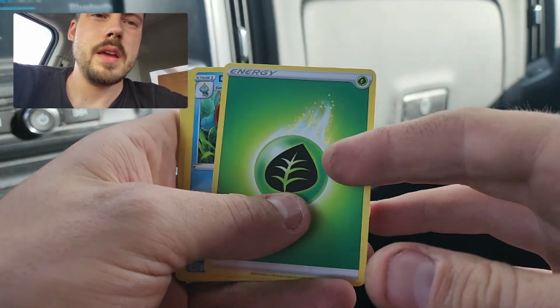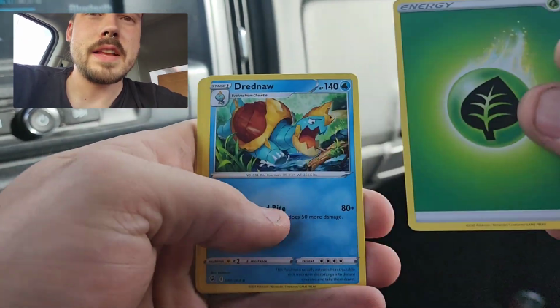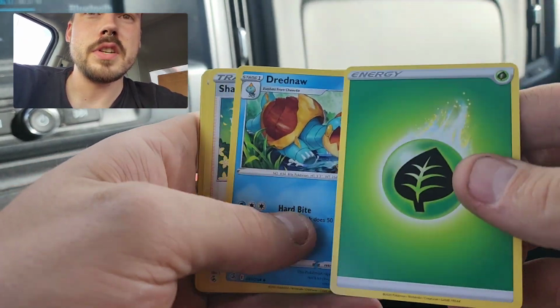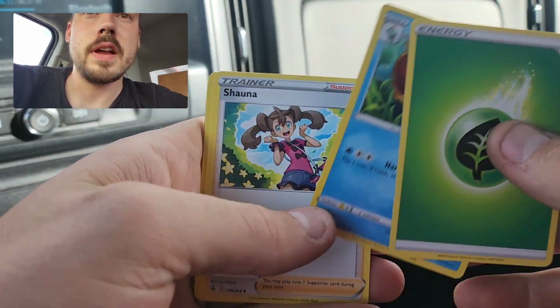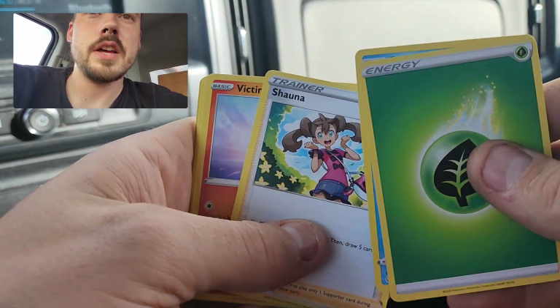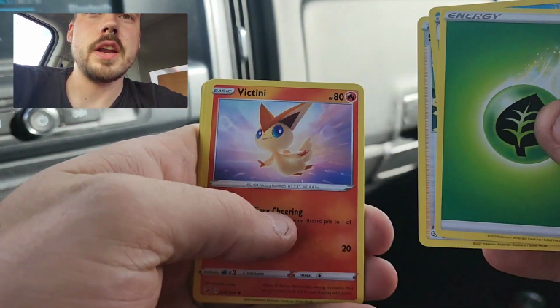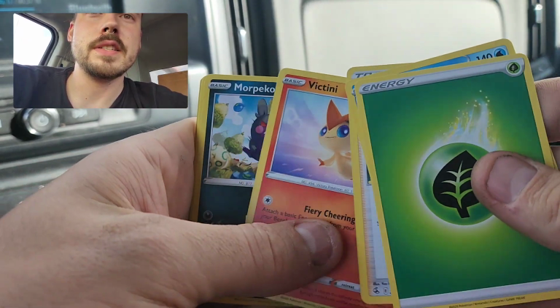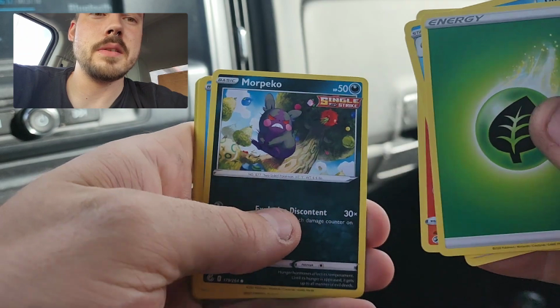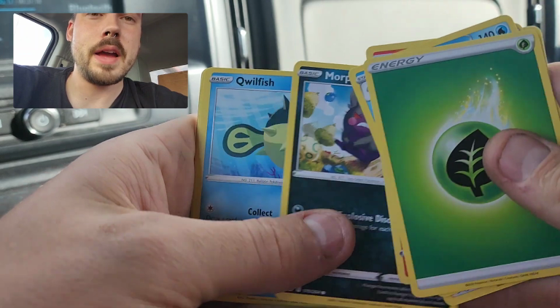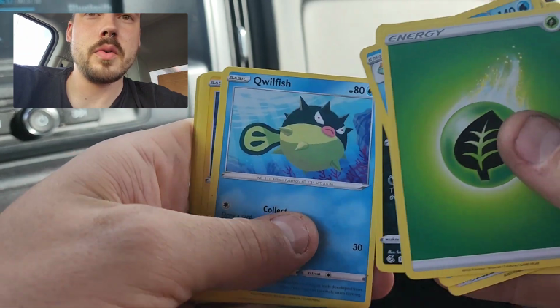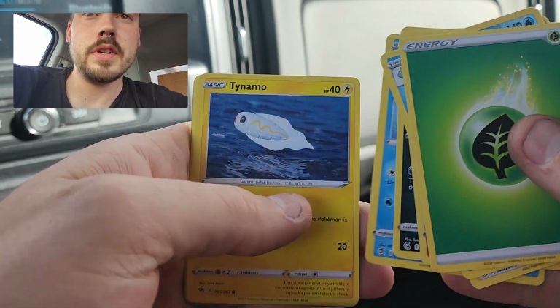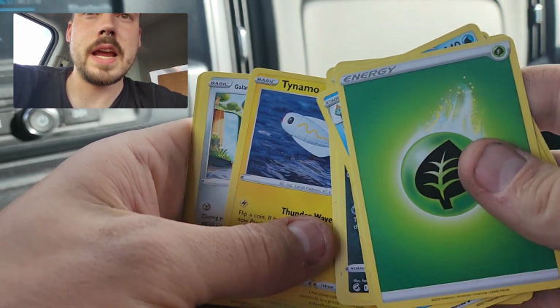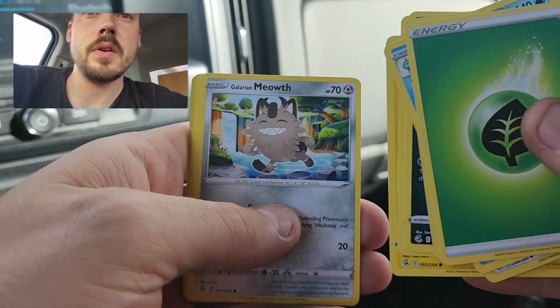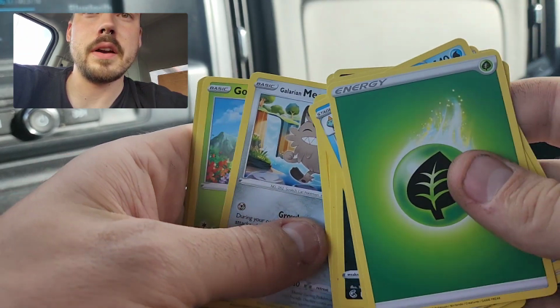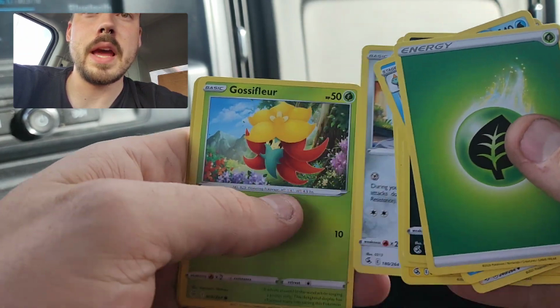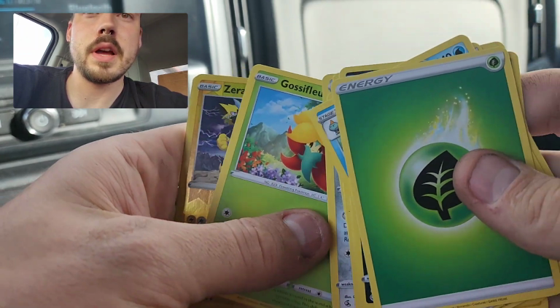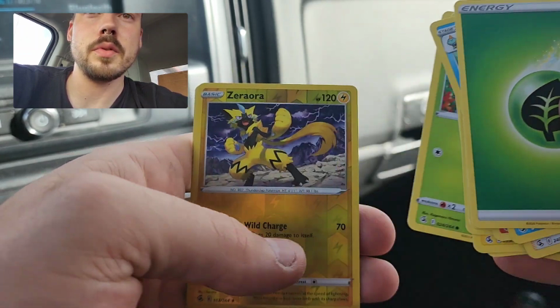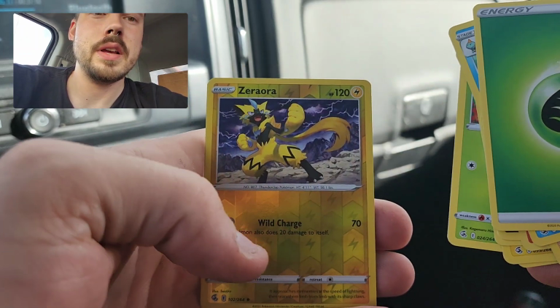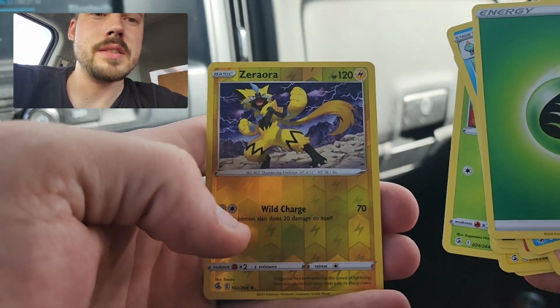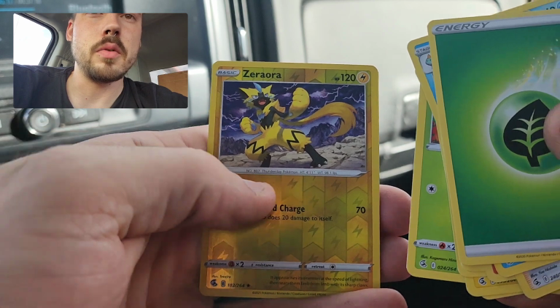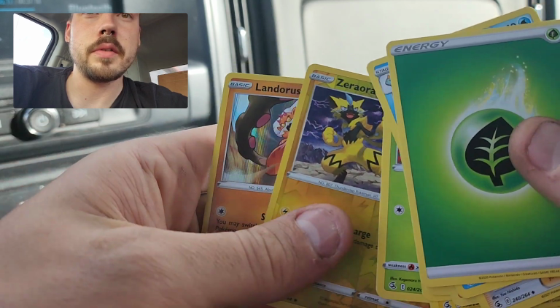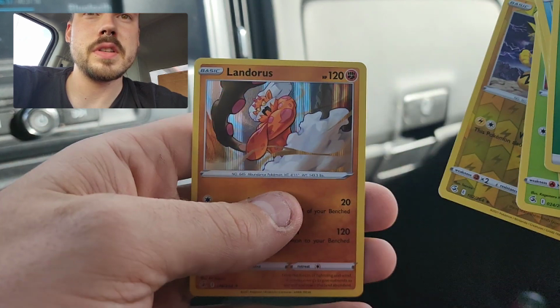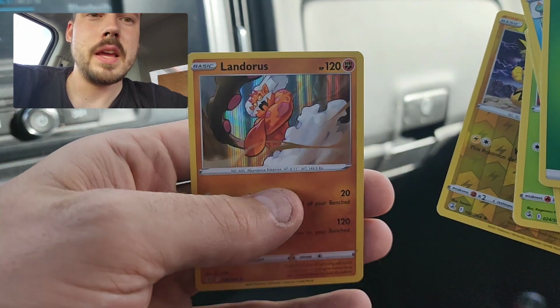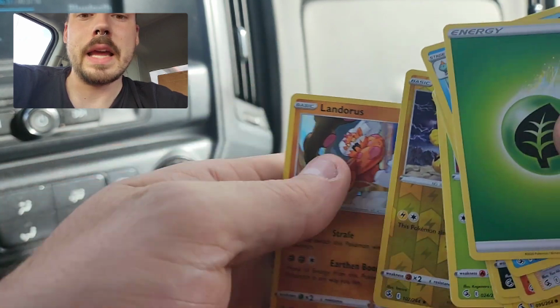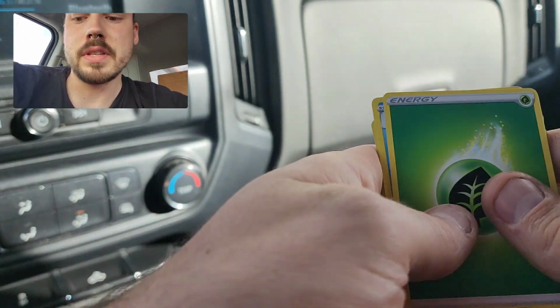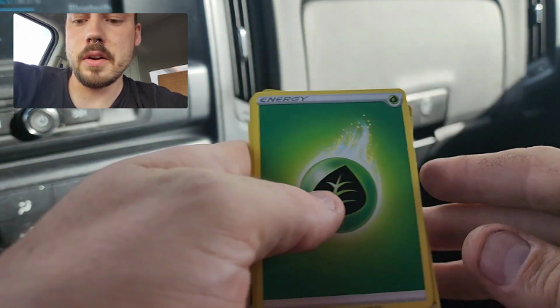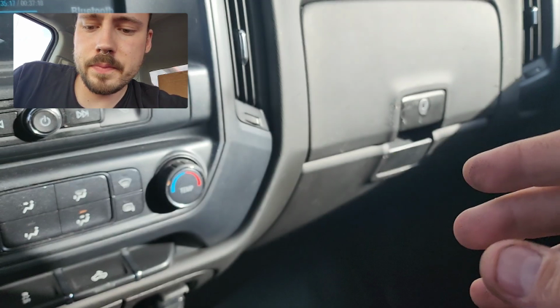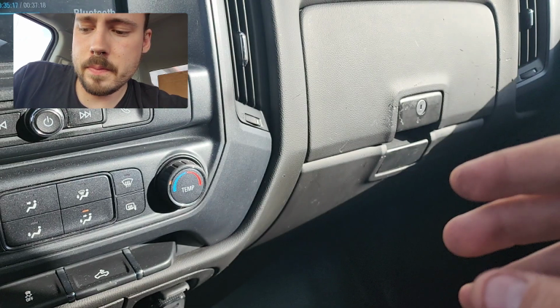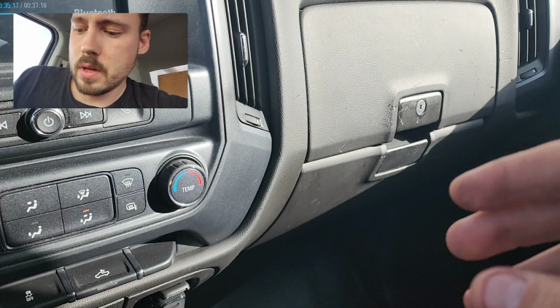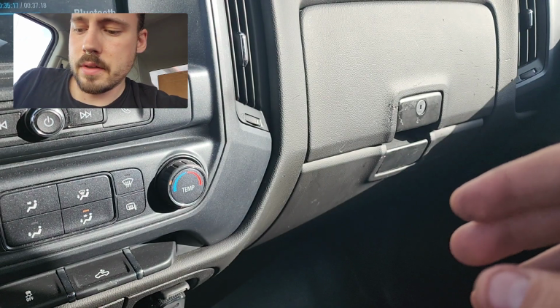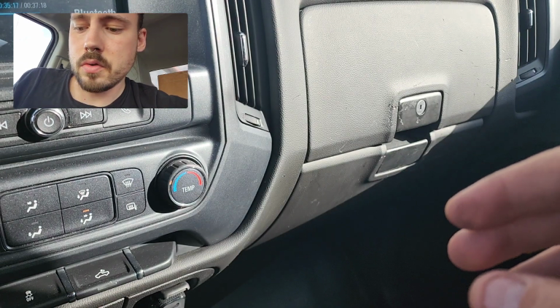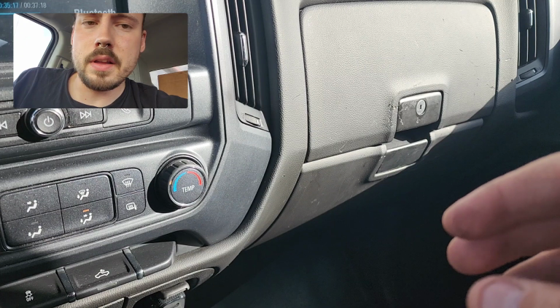Celebrations has the Charizard base set reprint. Obviously you've got all kinds of good cards in Evolving Skies and Fusion Strike as well. Grass Energy, Drednaw, Shauna, Victini, Morpeko, Quillfish, Tynemo, Galarian Meowth, Gossiflor, Zeraora Reverse, and a Landorus Holo. Nothing too crazy there.